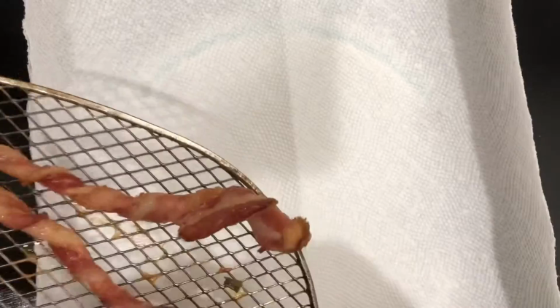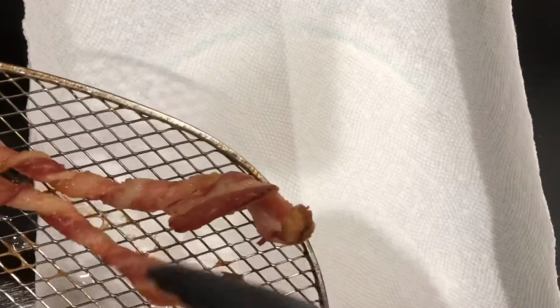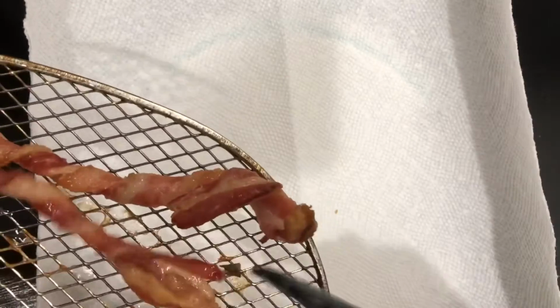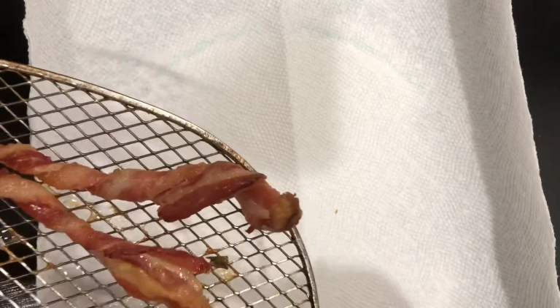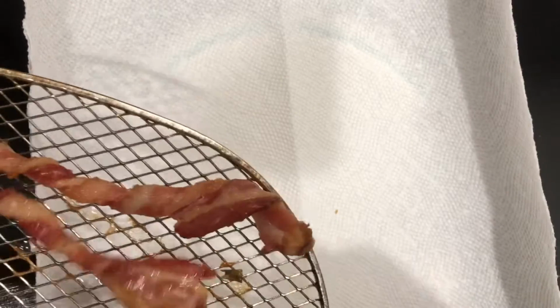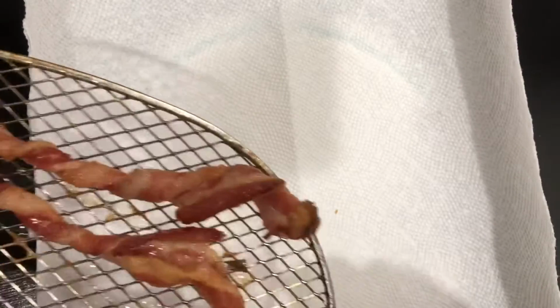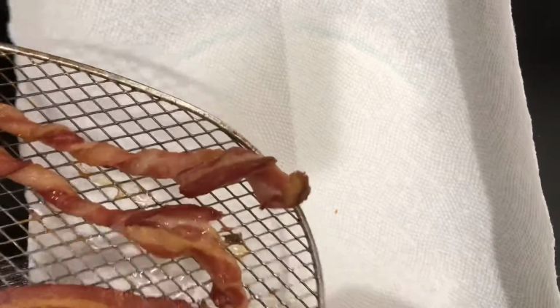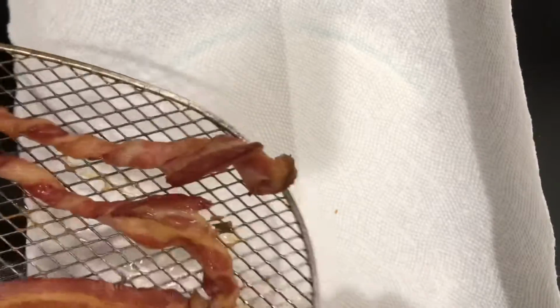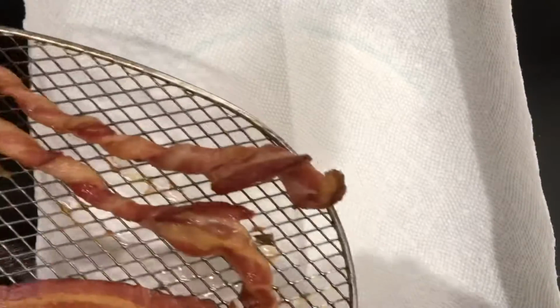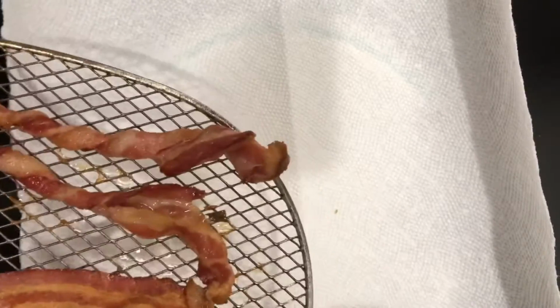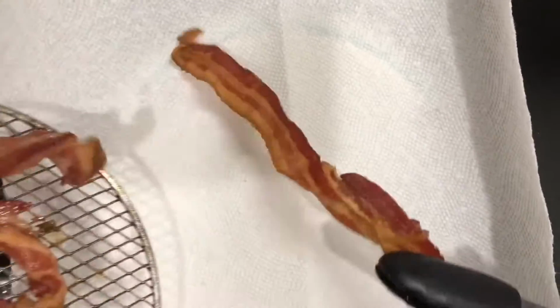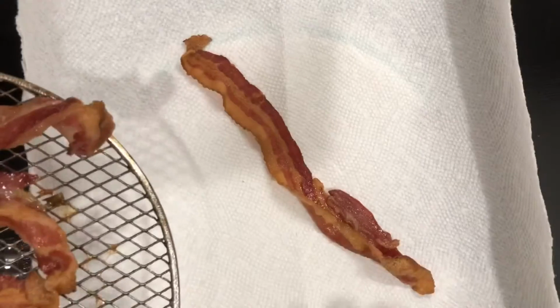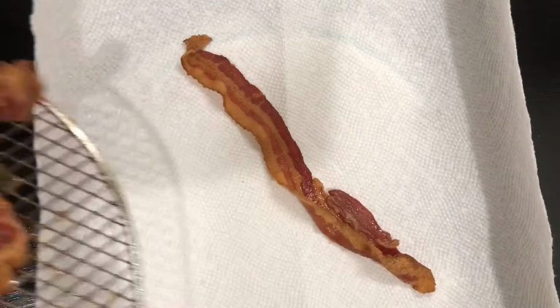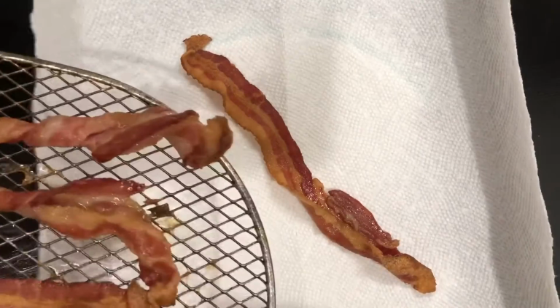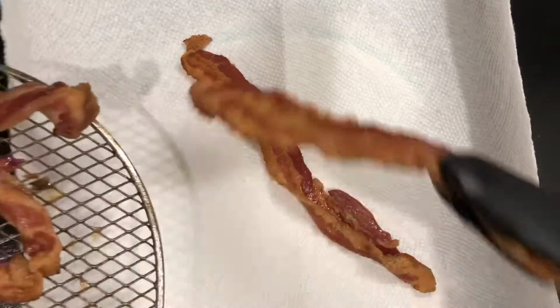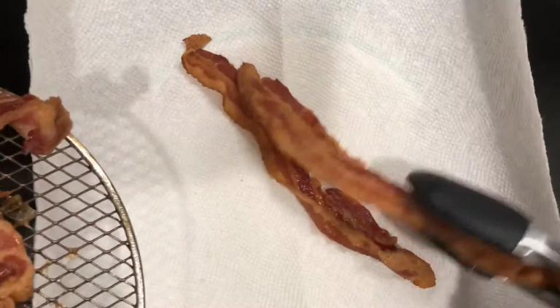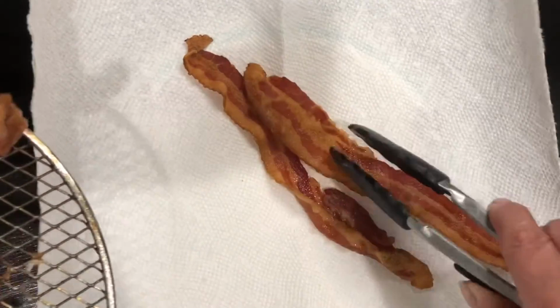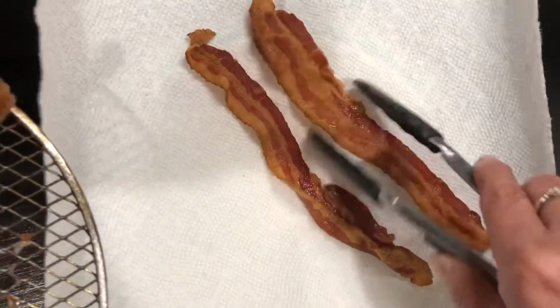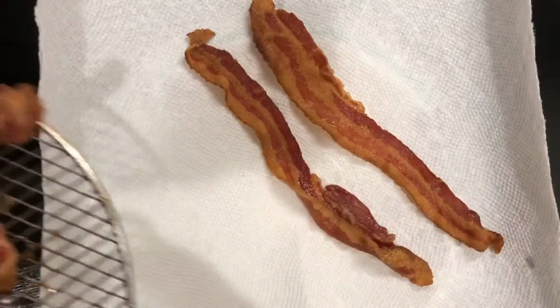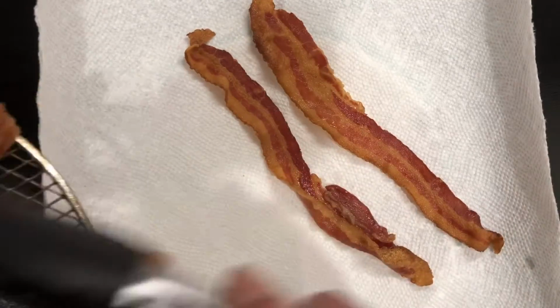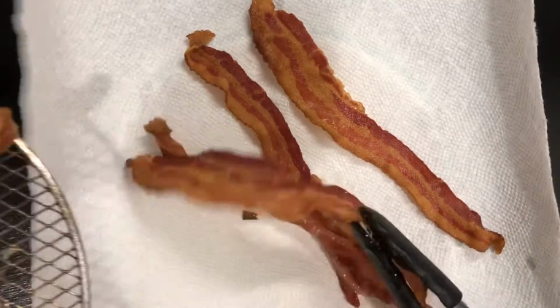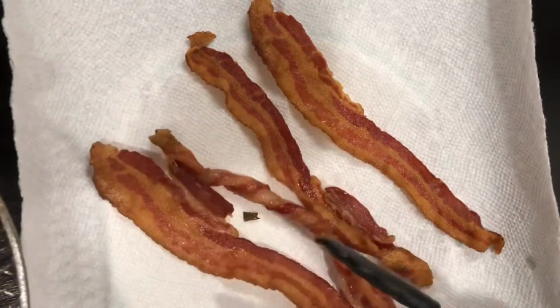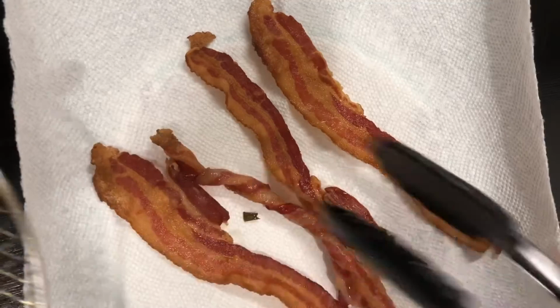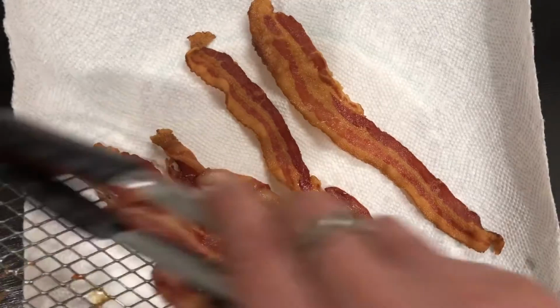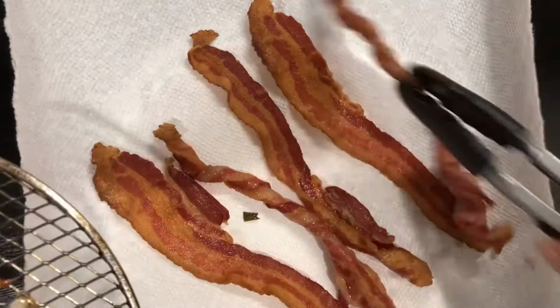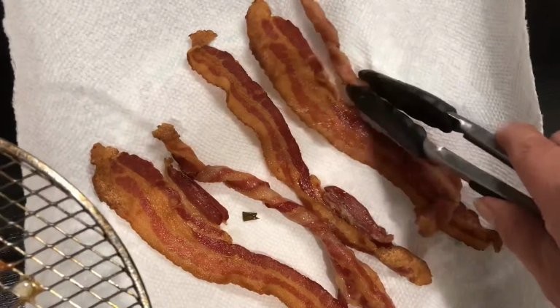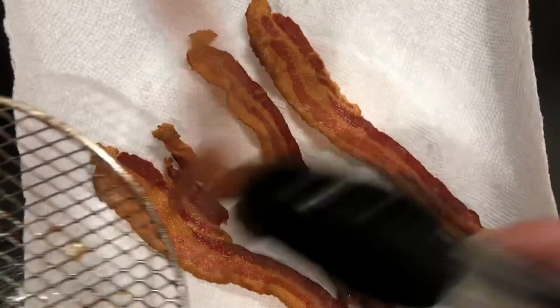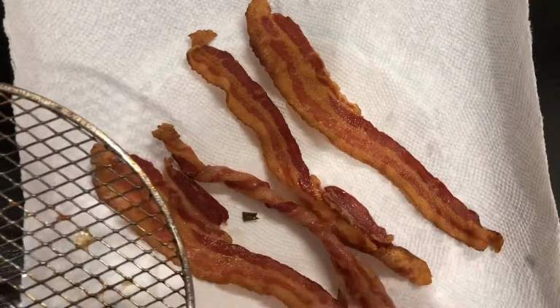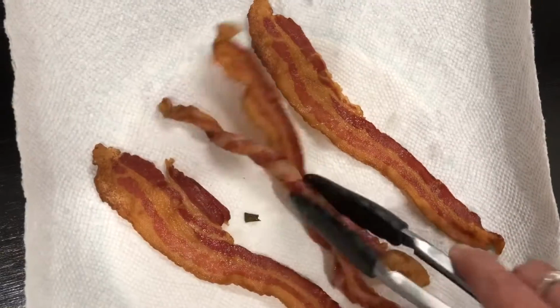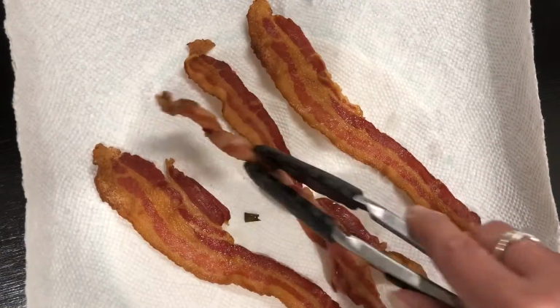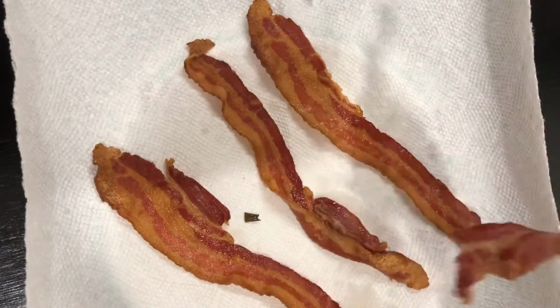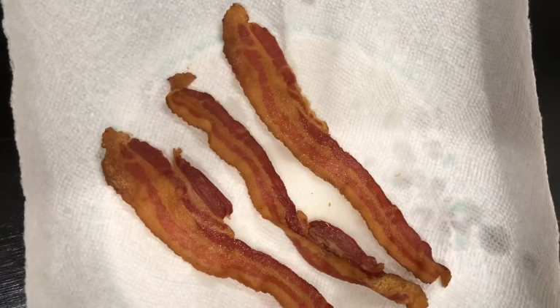As you can see, the spiral ones are kind of sticking a little bit. Let's check the other ones now — this is how I always make my bacon, just the regular flat way. That's not done enough for me — I'm going to put those spiral ones back on for four more minutes.